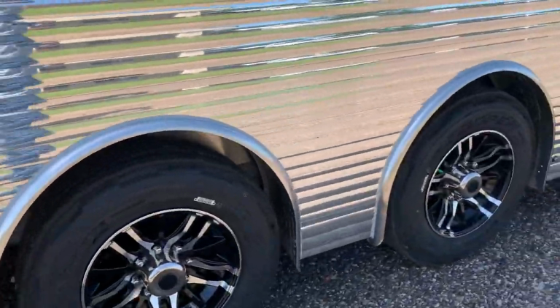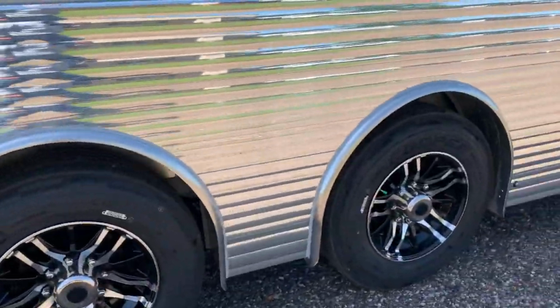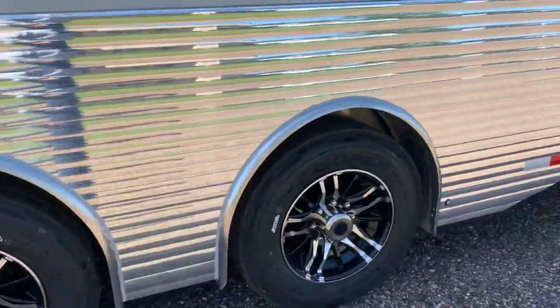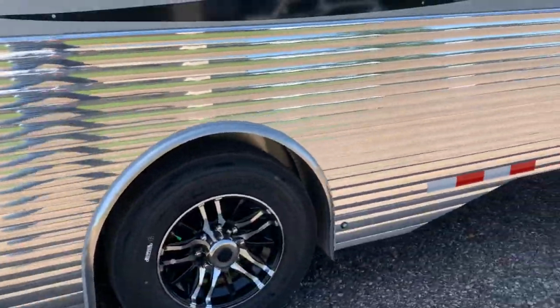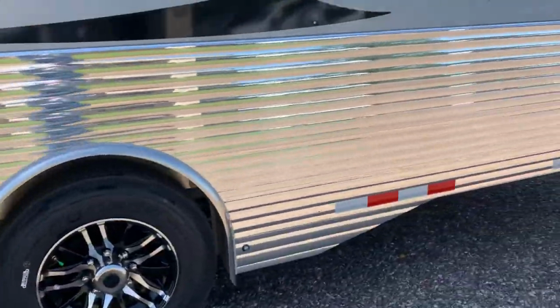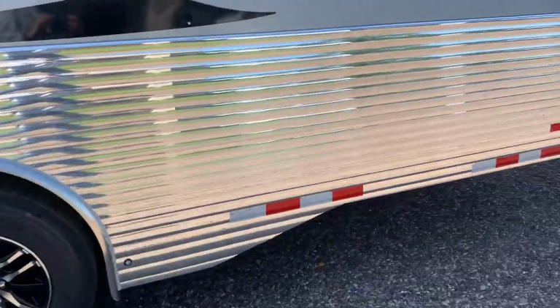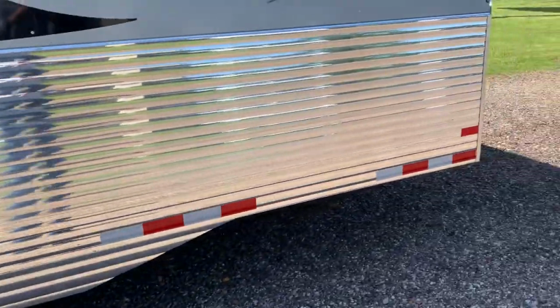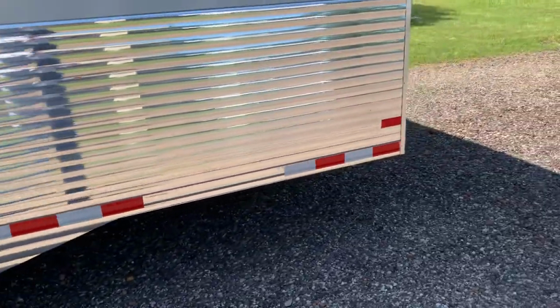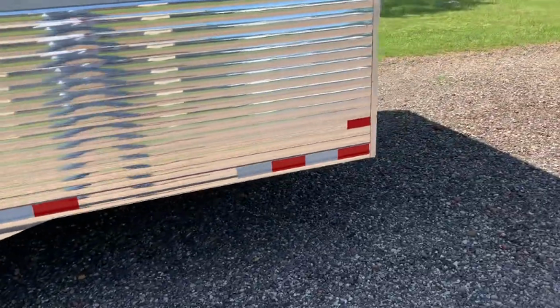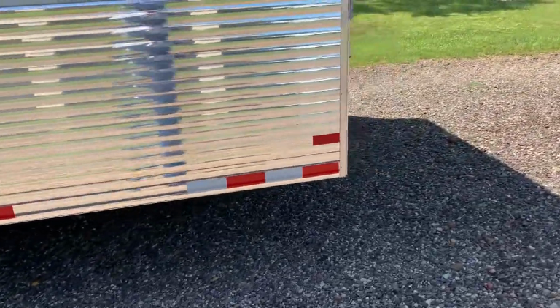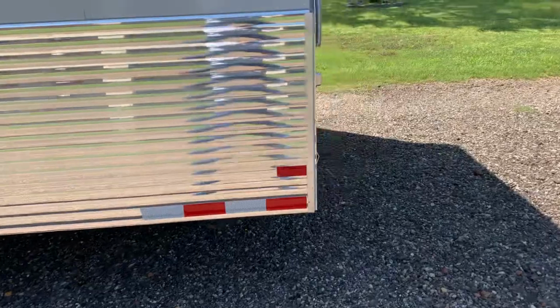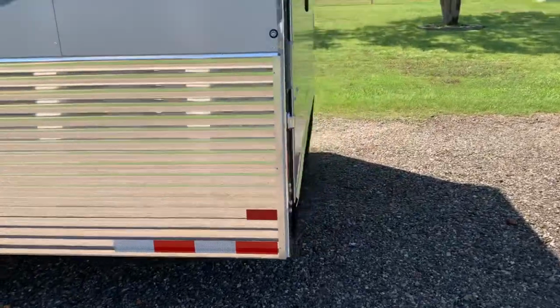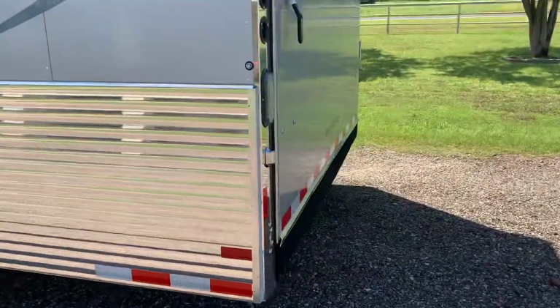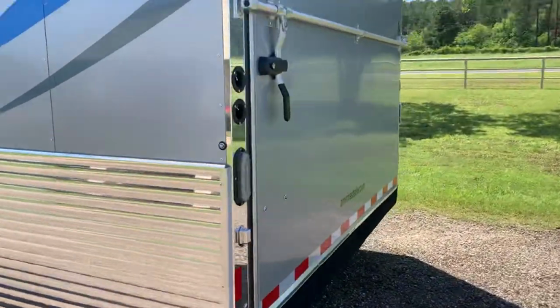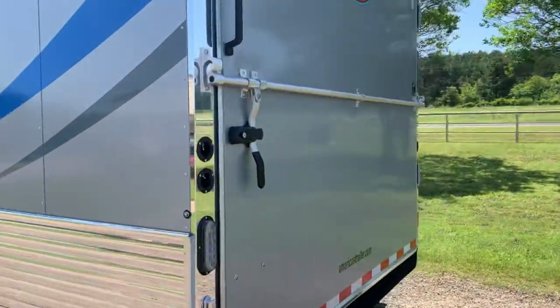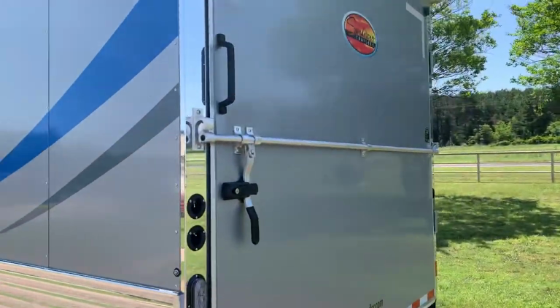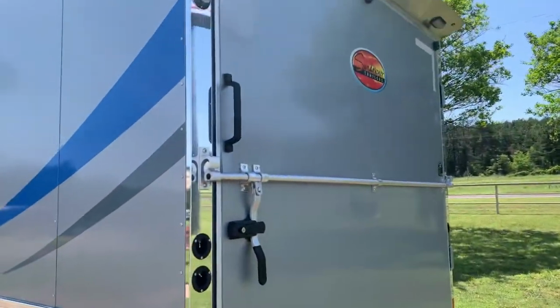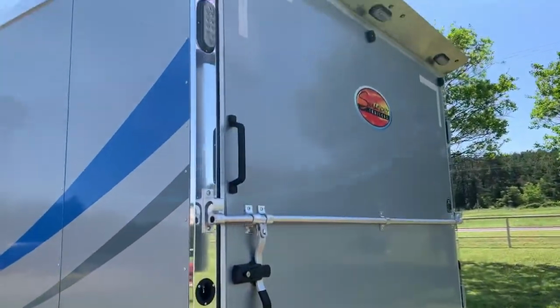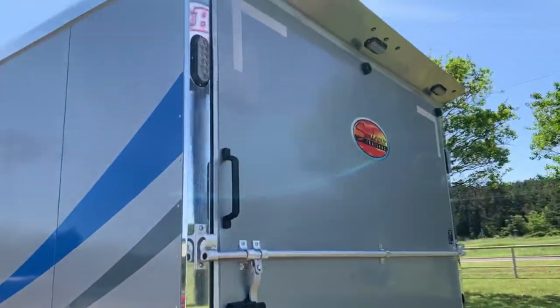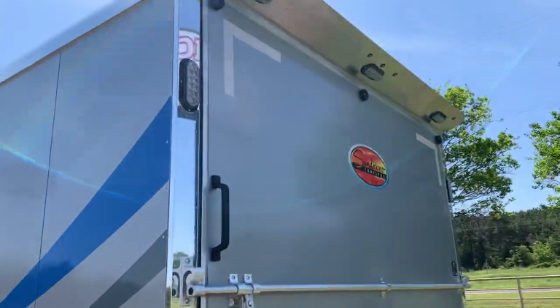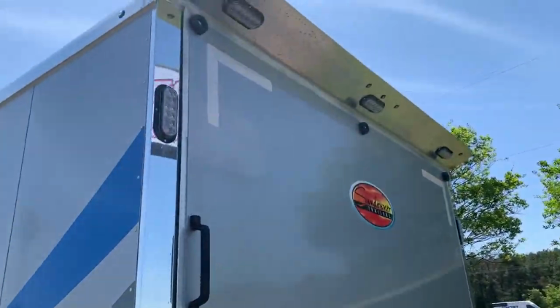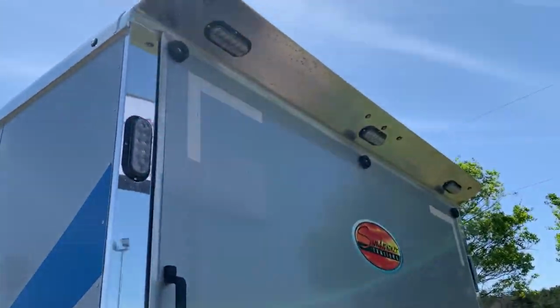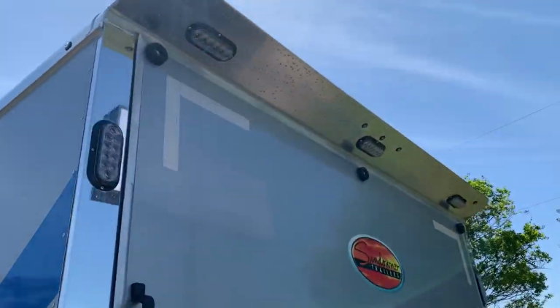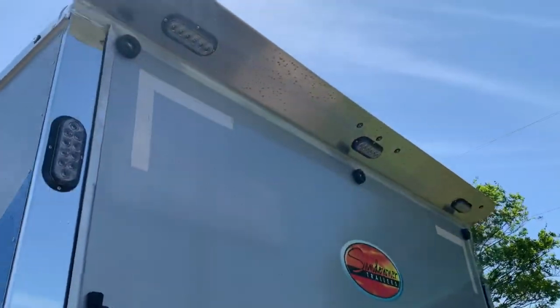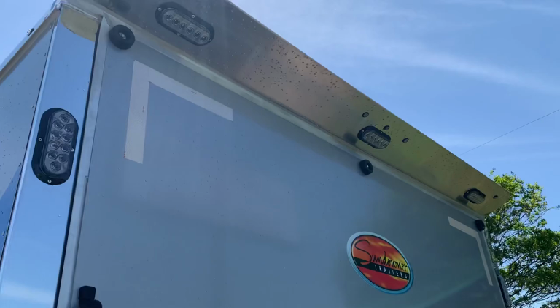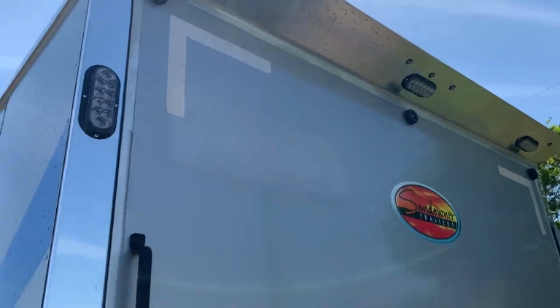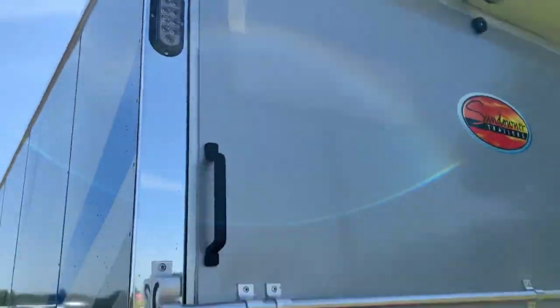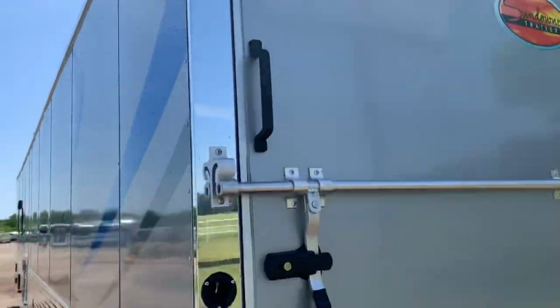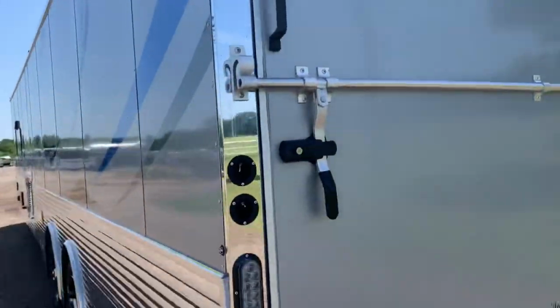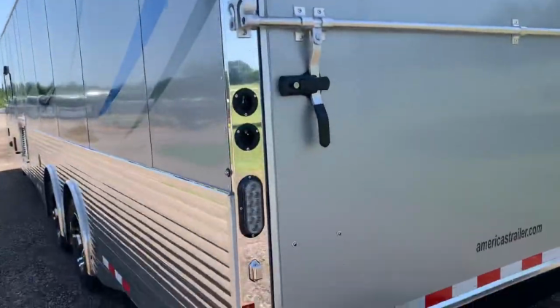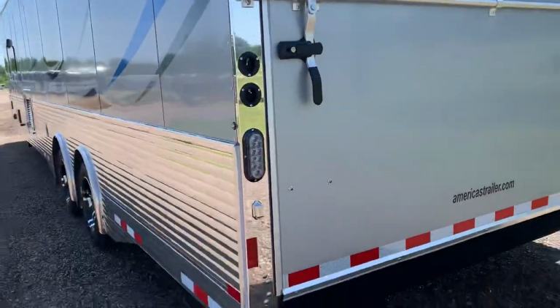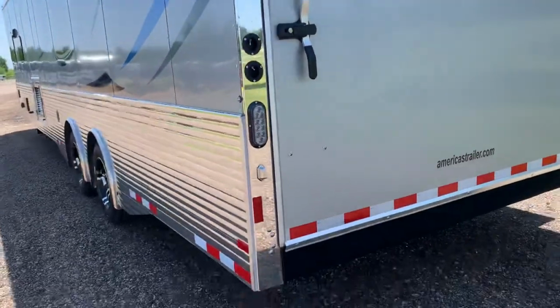Spread axle system on this trailer. As we finish up on the back, we have a full rear ramp with cable assist, a rear spoiler, and this trailer has all LED lighting.